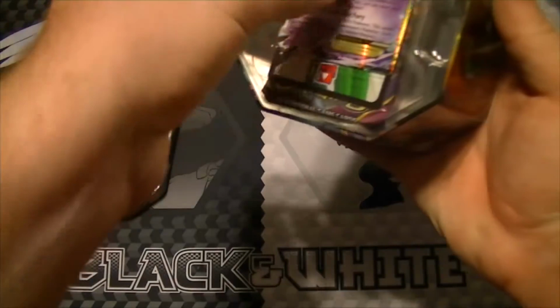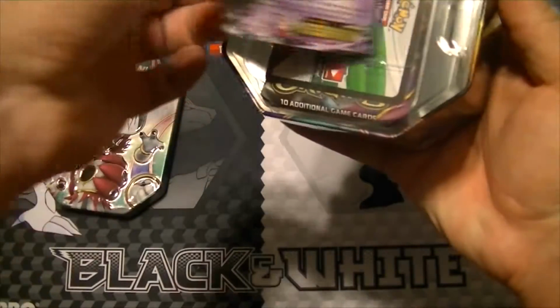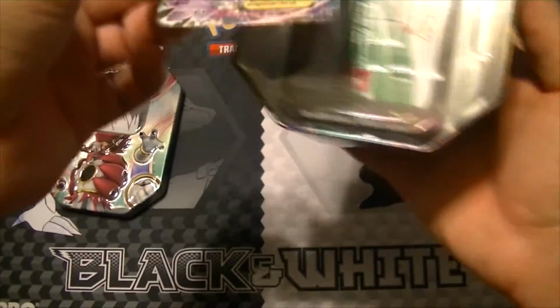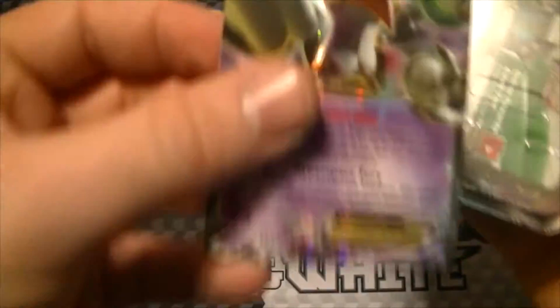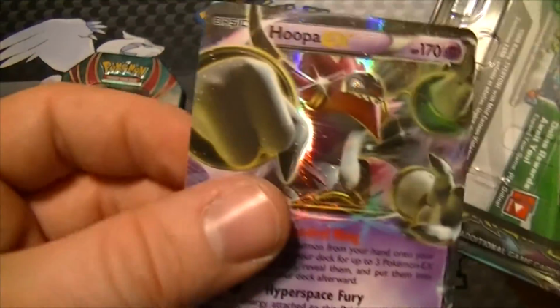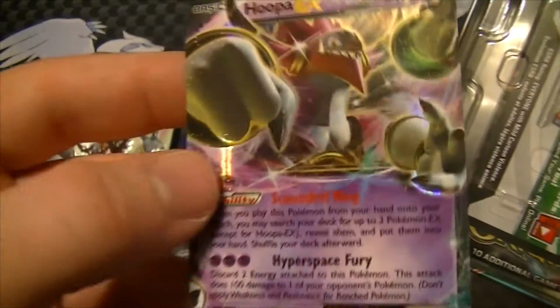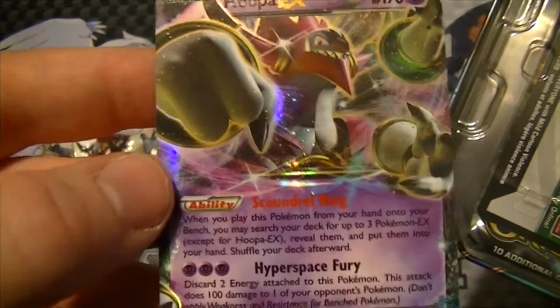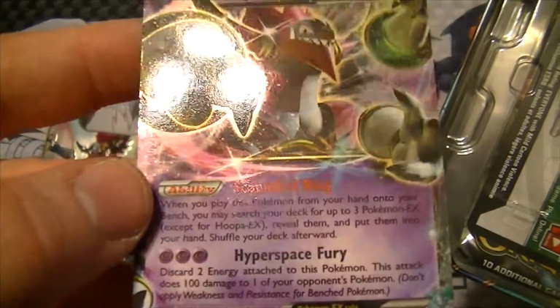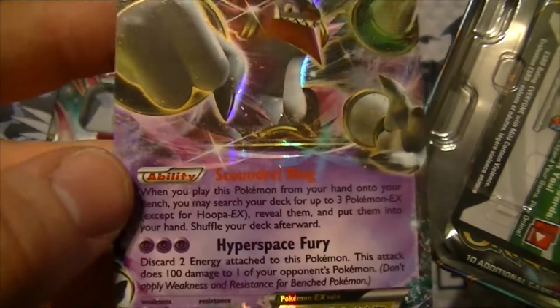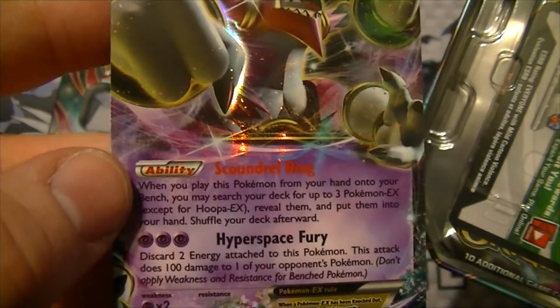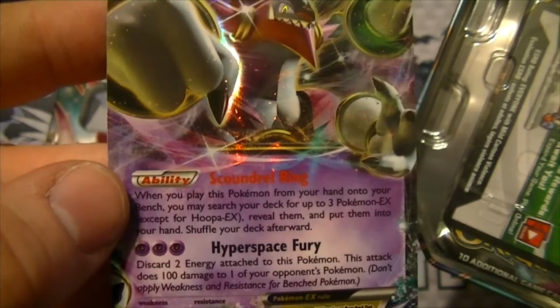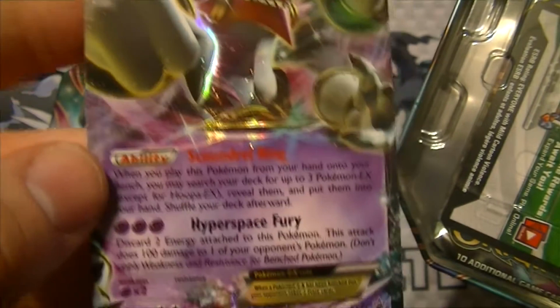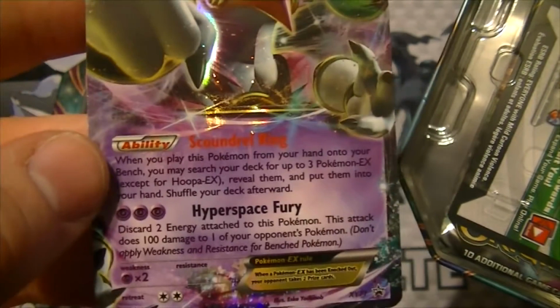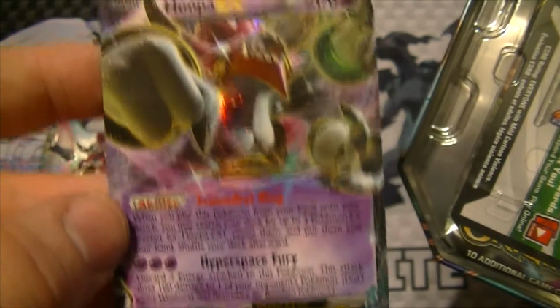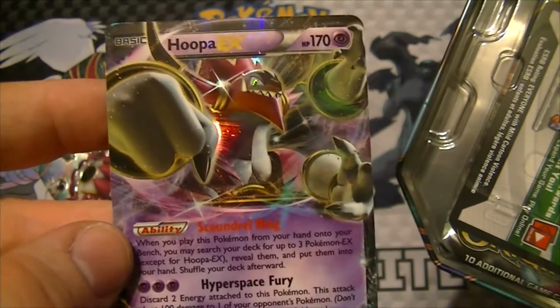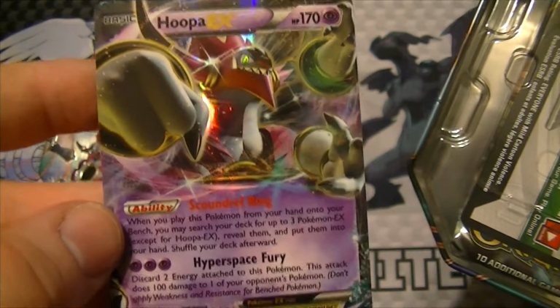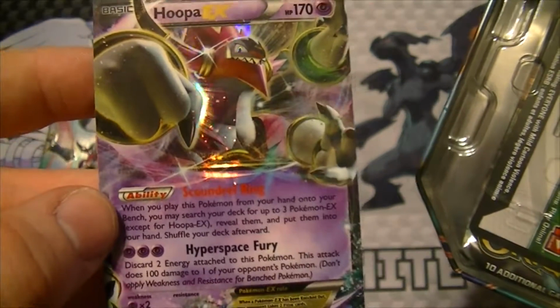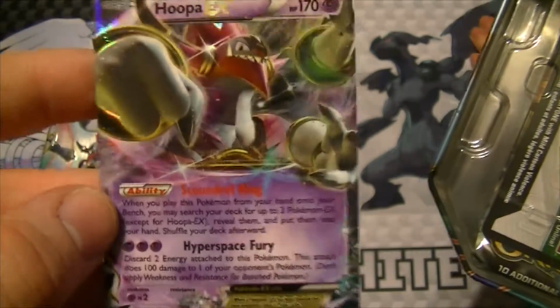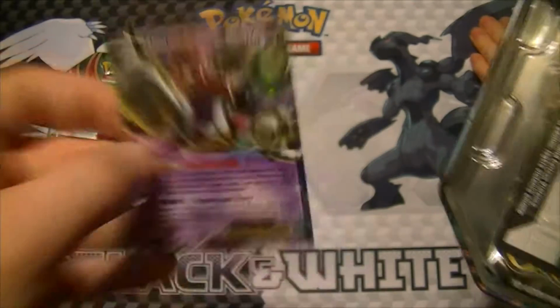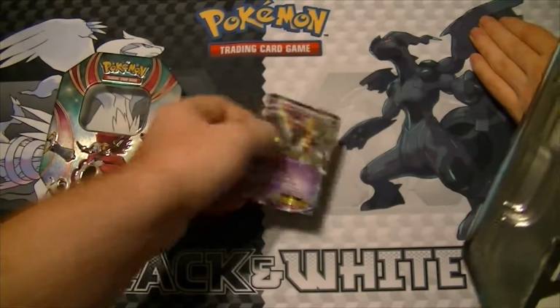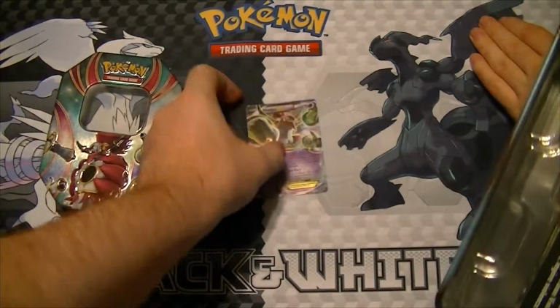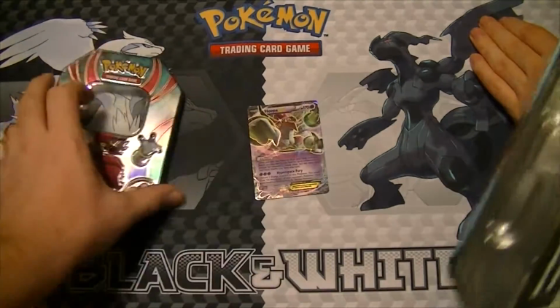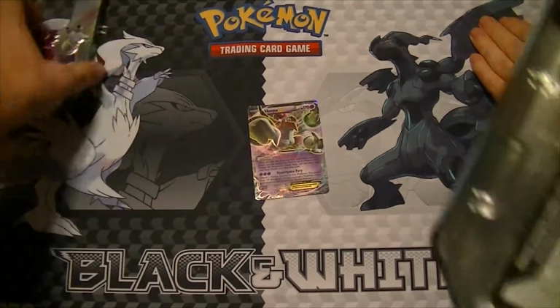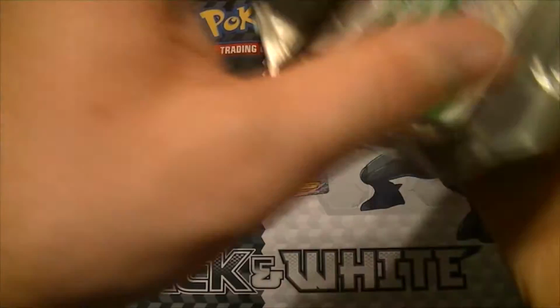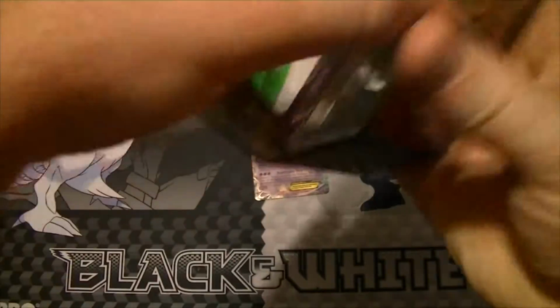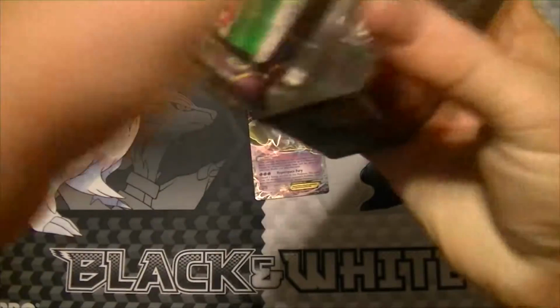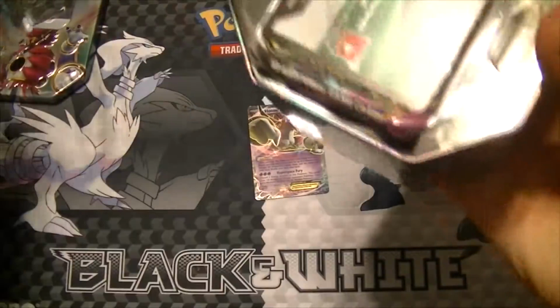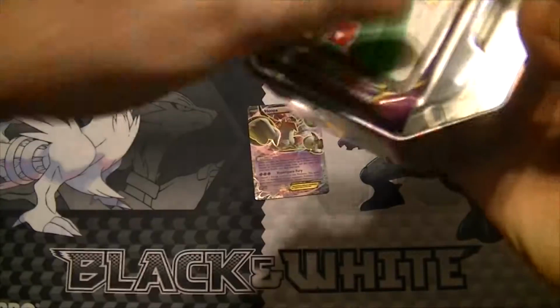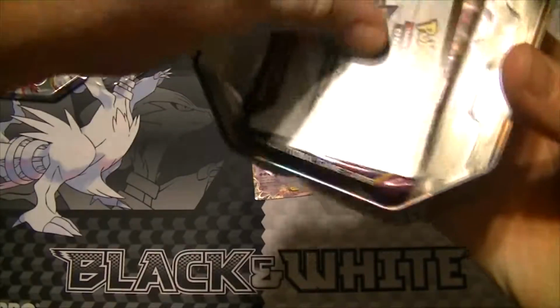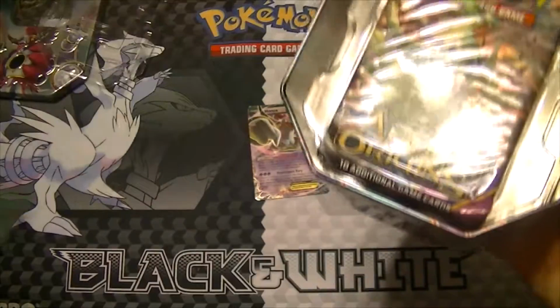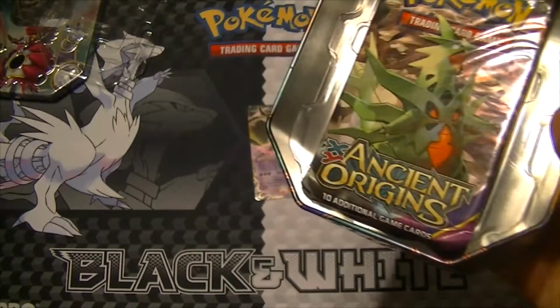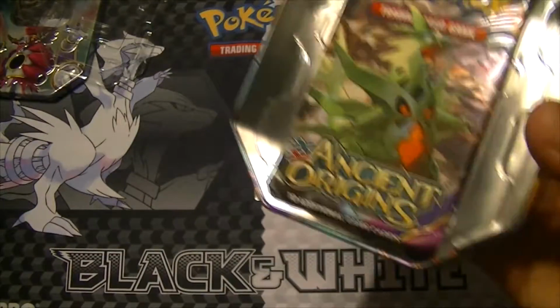Here's the Hoopa EX with the Scoundrel Ring and Hyperspace Fury attacks. Nice and shiny EX card. And a code card.